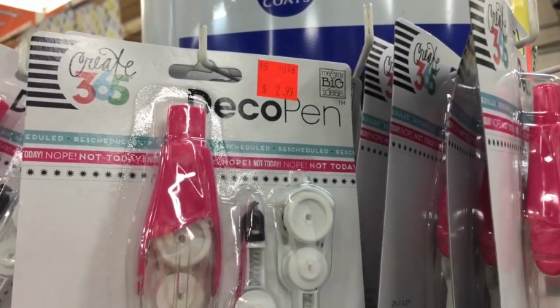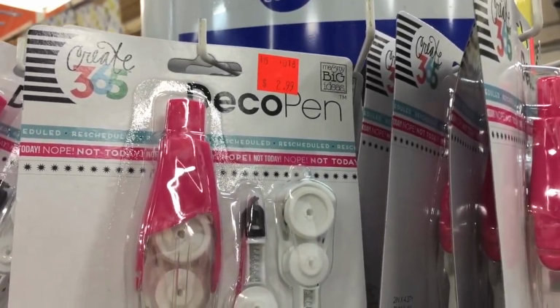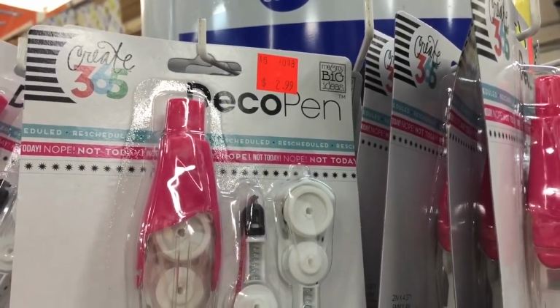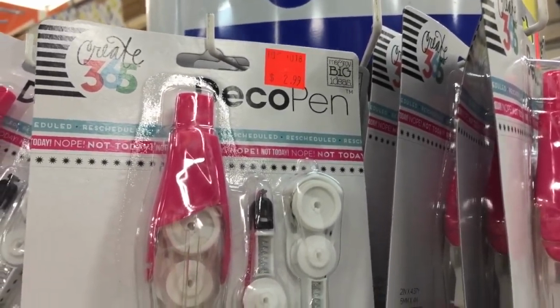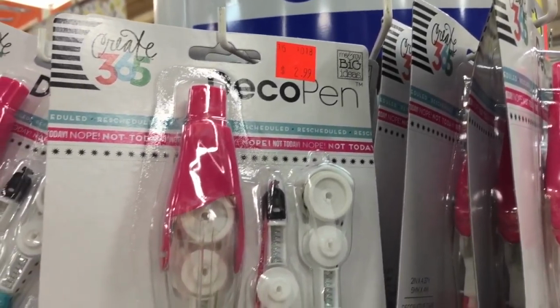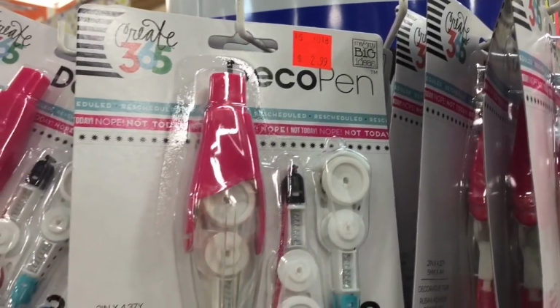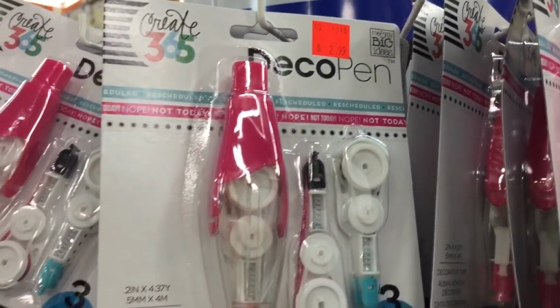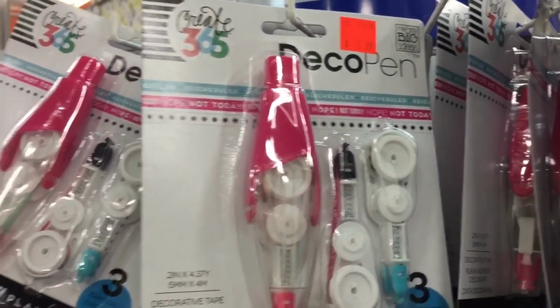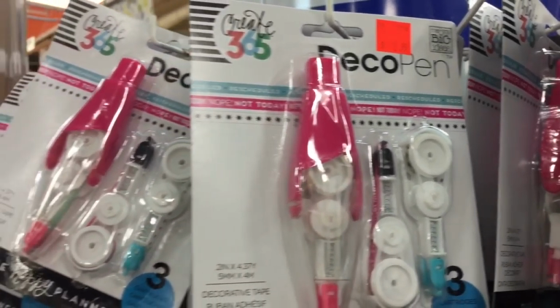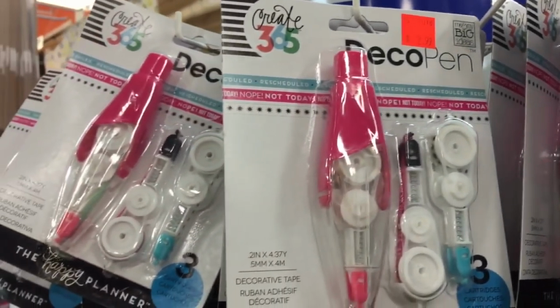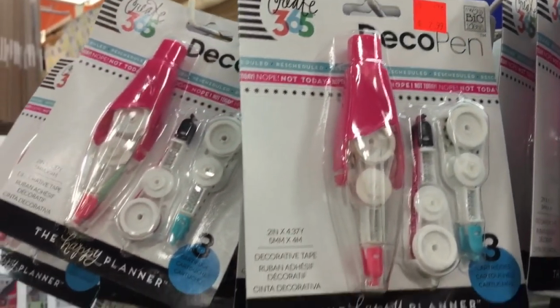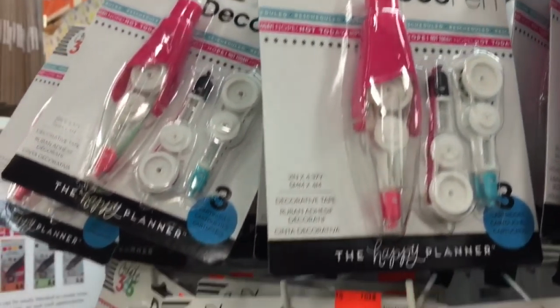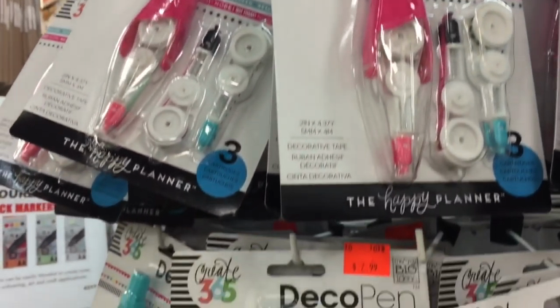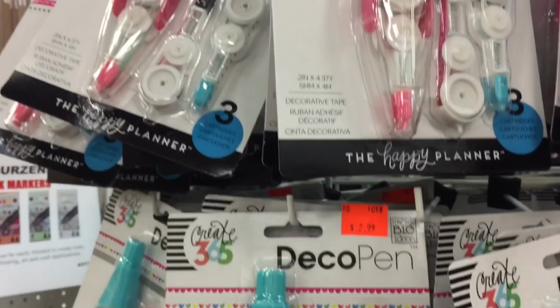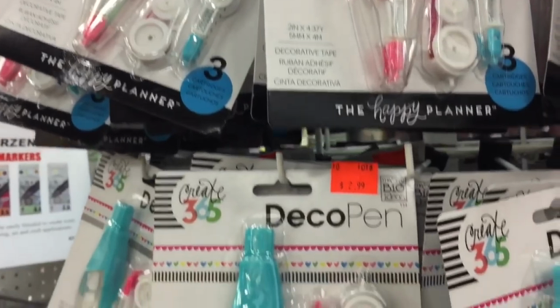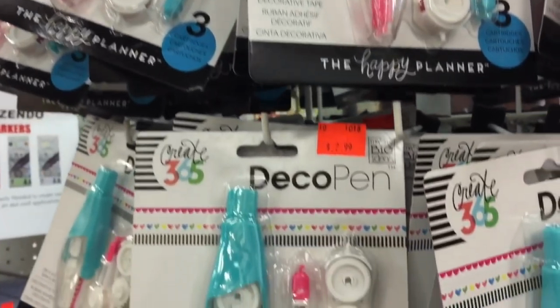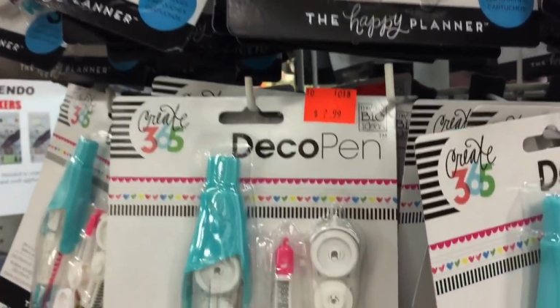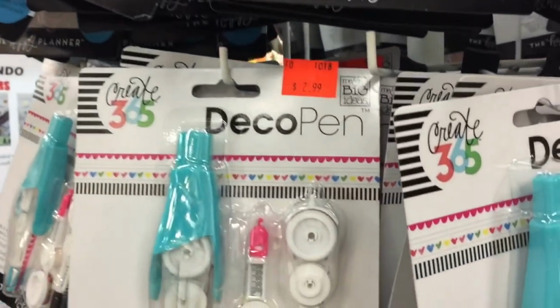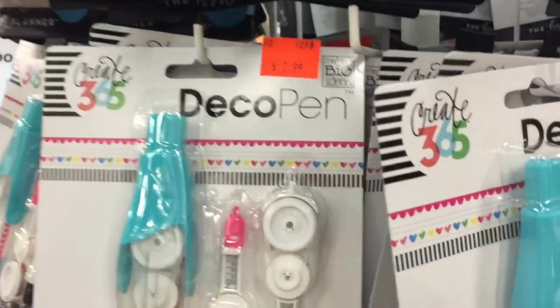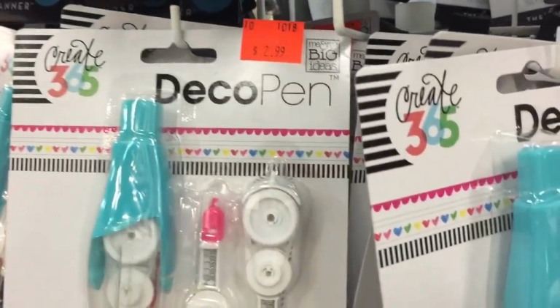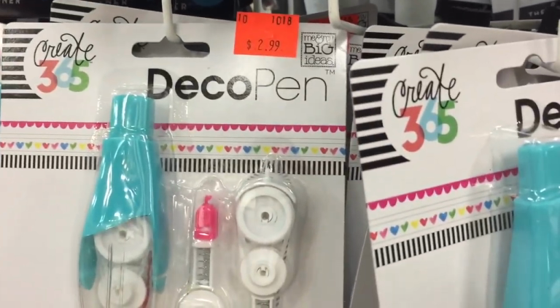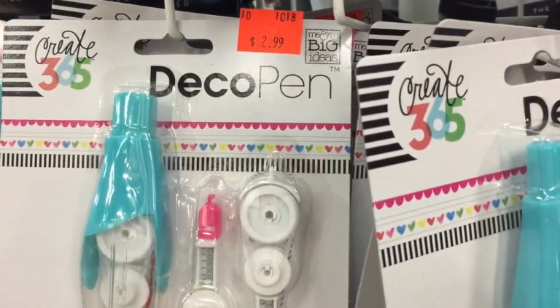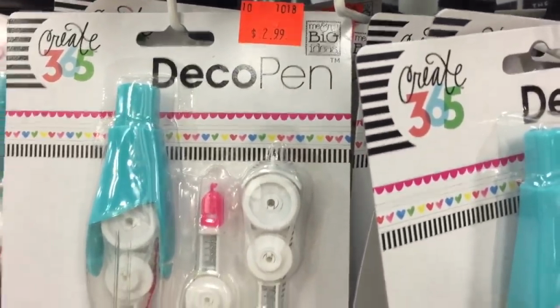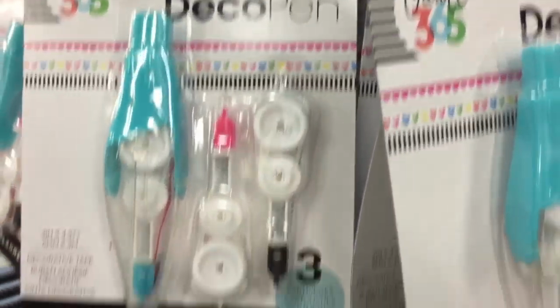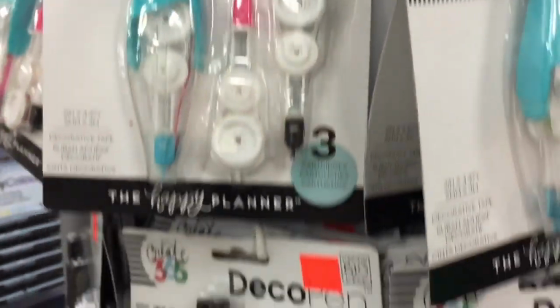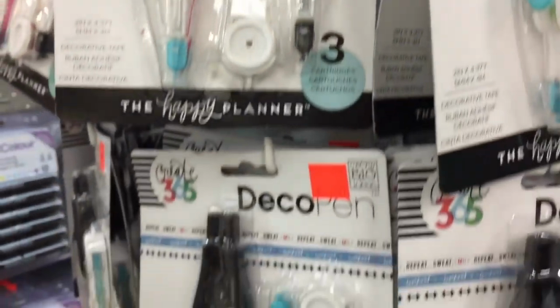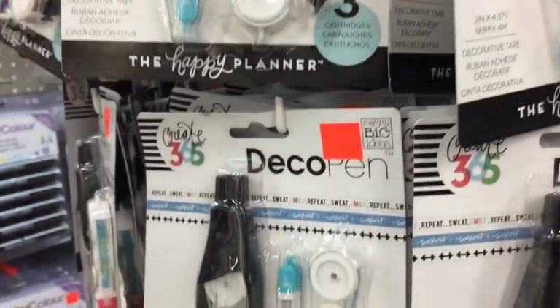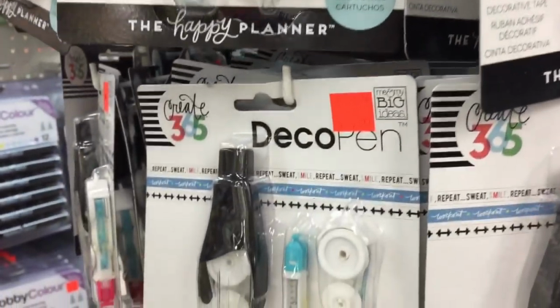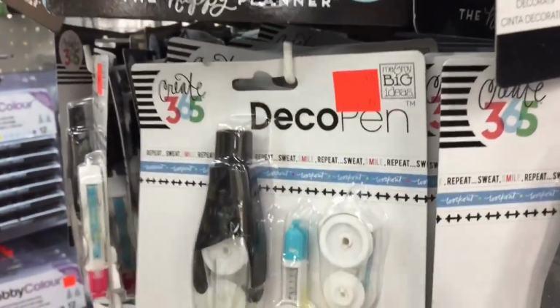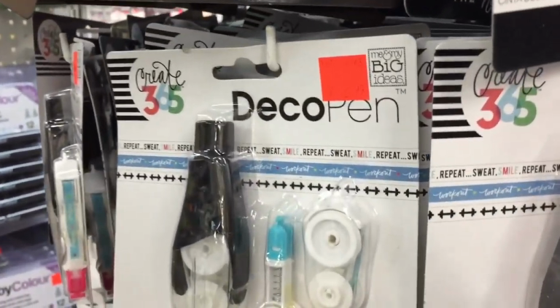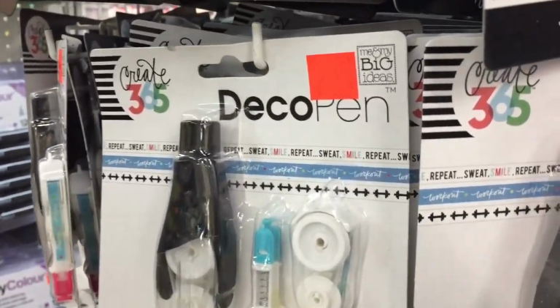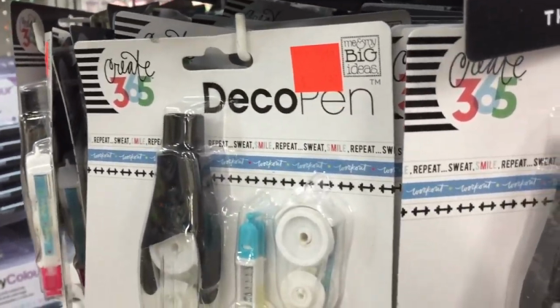This here is another great deal — the deco pens are on for $2.99, and they are at Michael's for $9.99 currently, so this is a great deal.